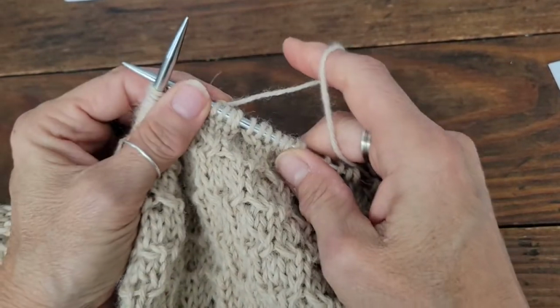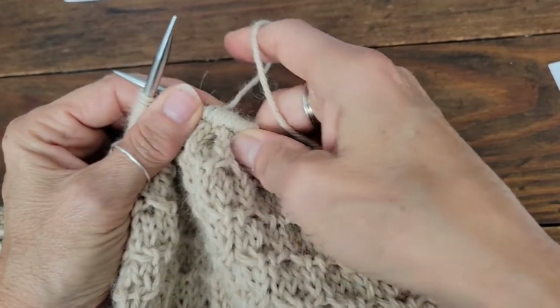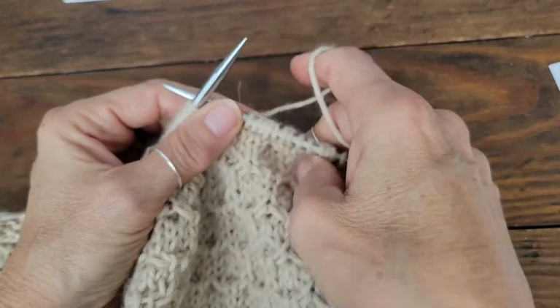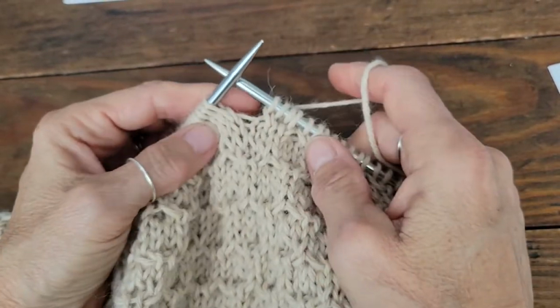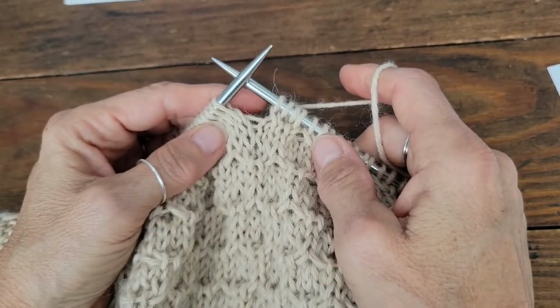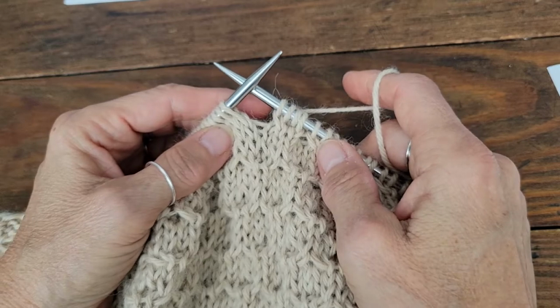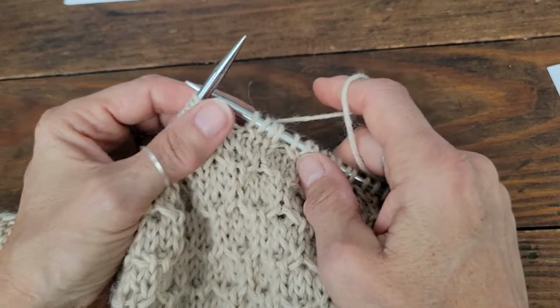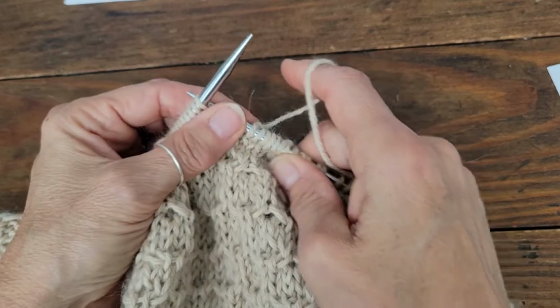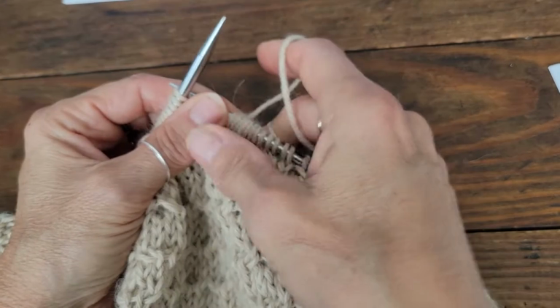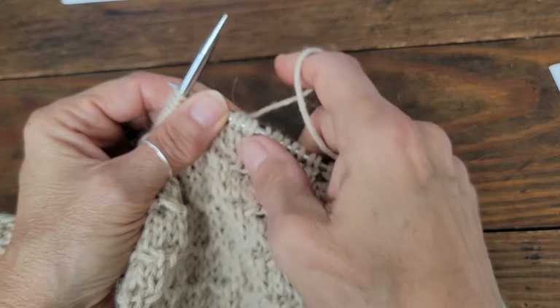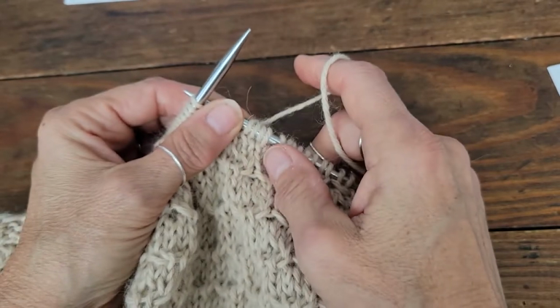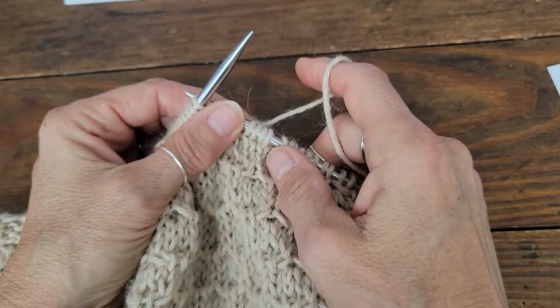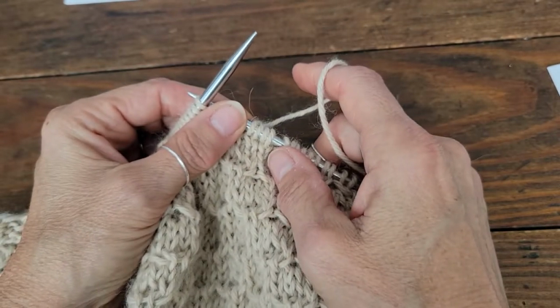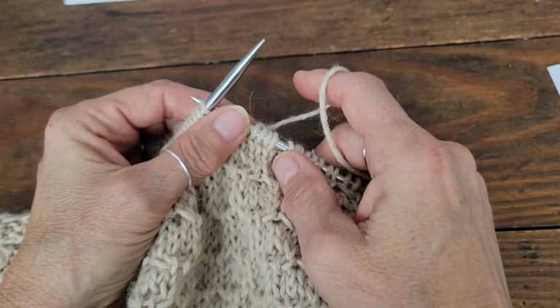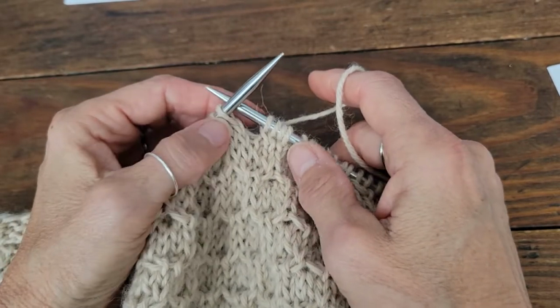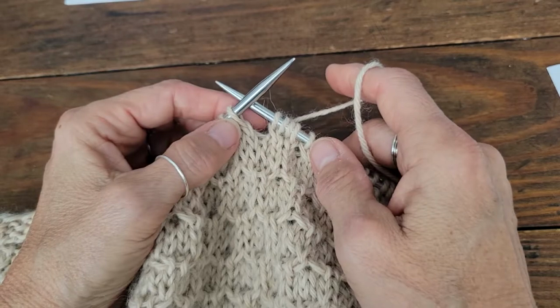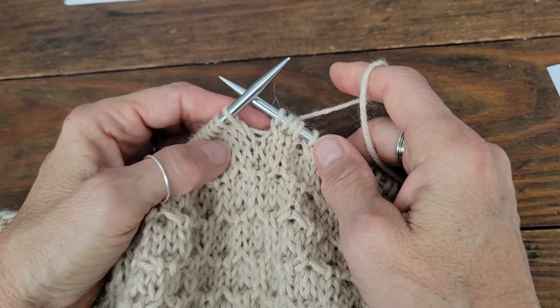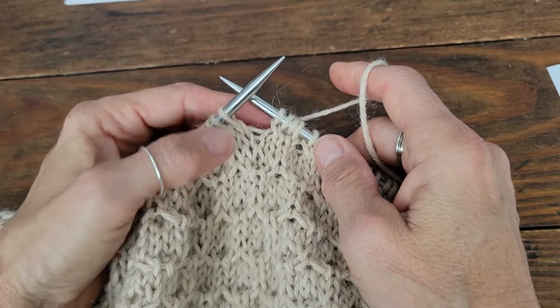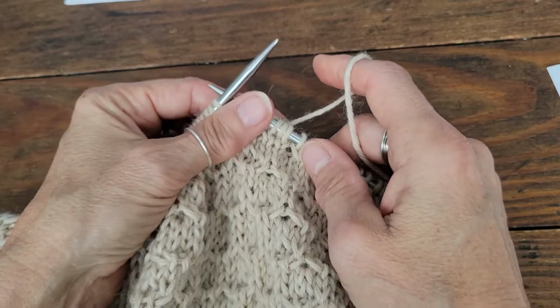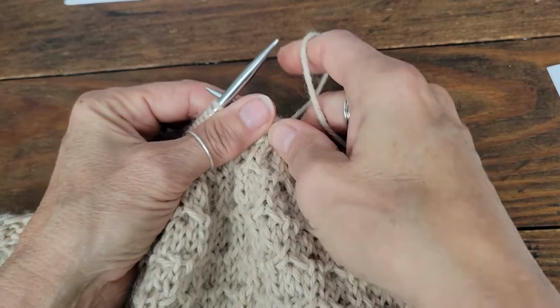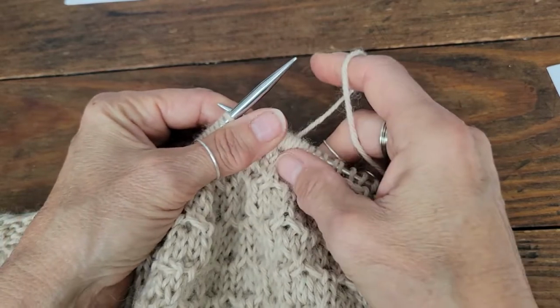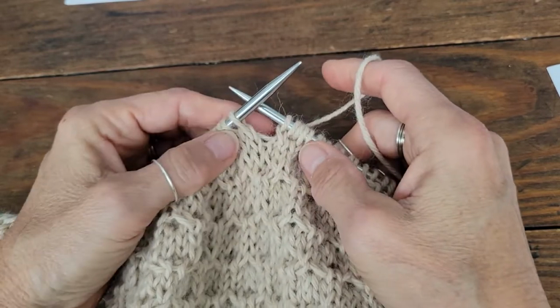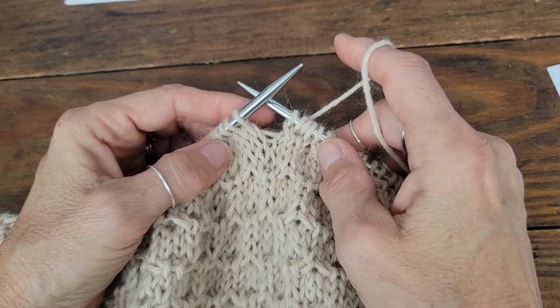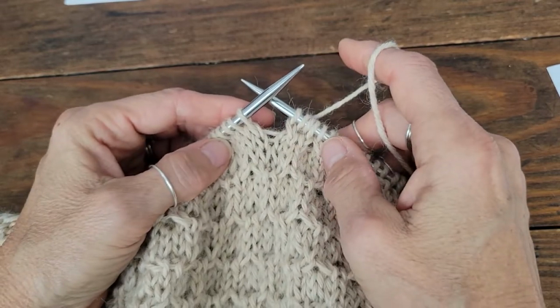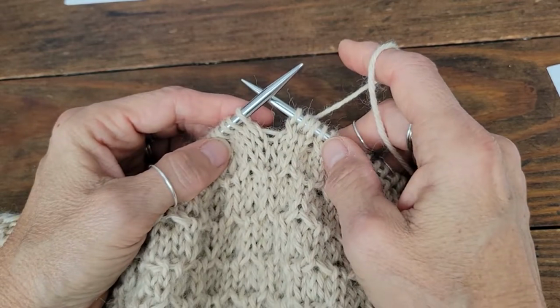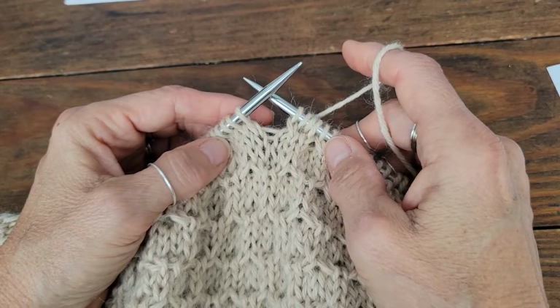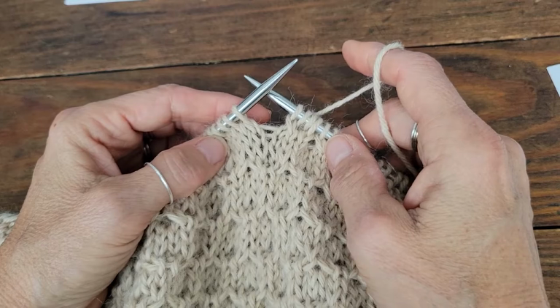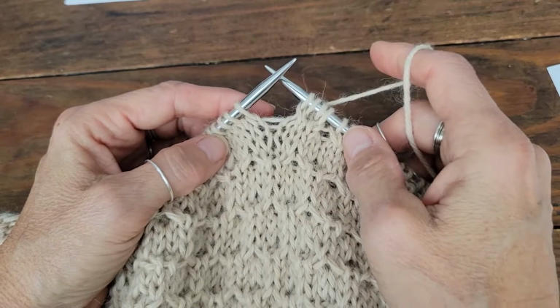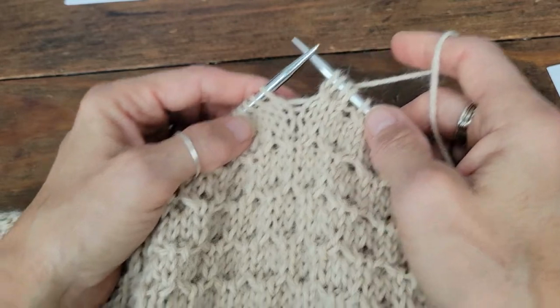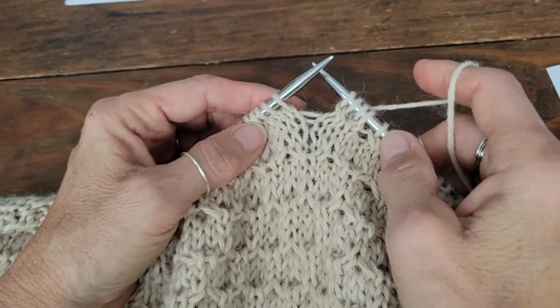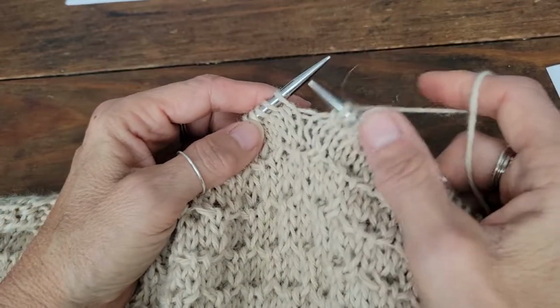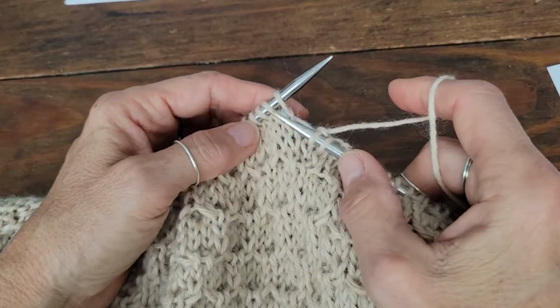There are different ways of doing this: there's a decrease method, there is a cable method without cable needles, and this is what's called the twisty method.